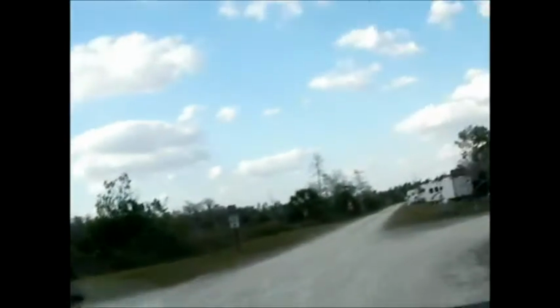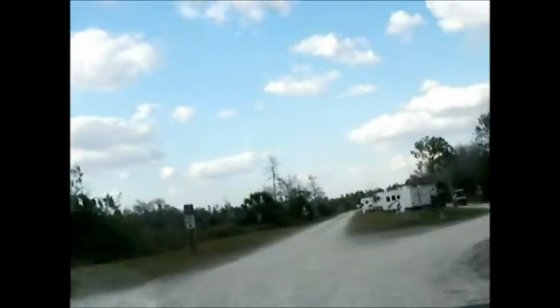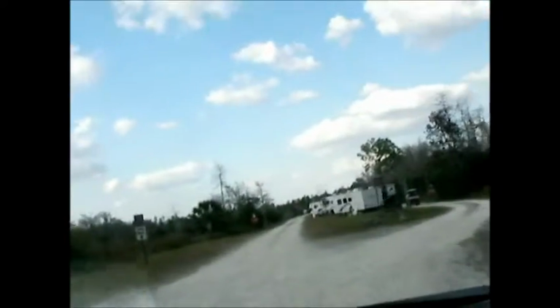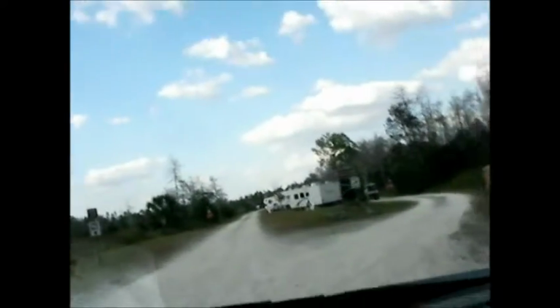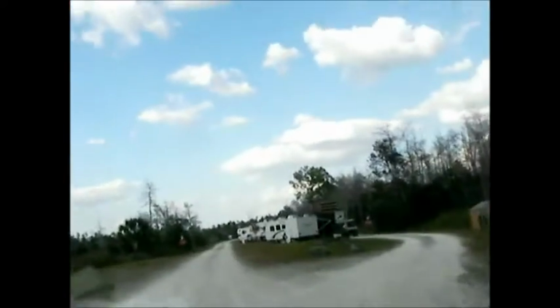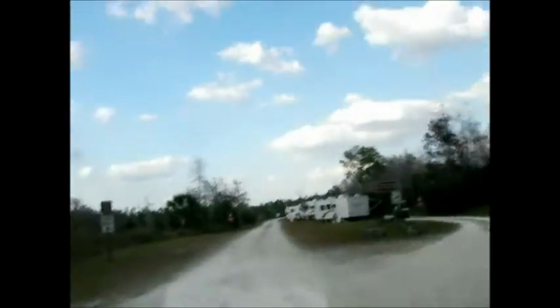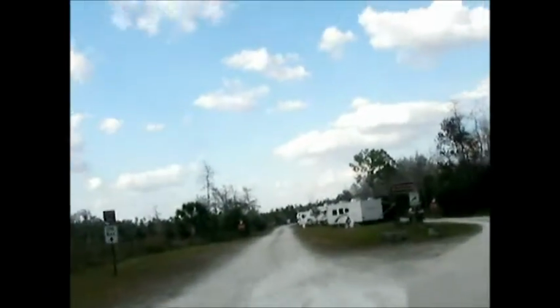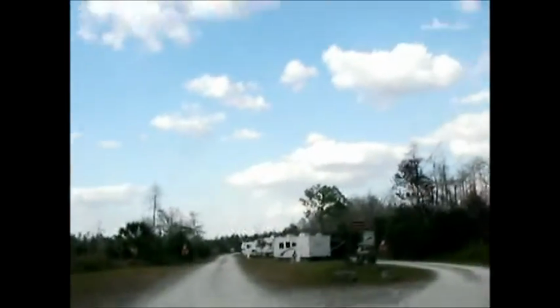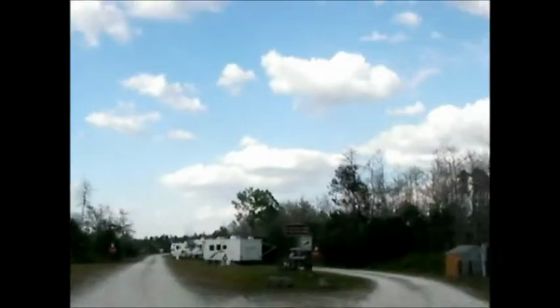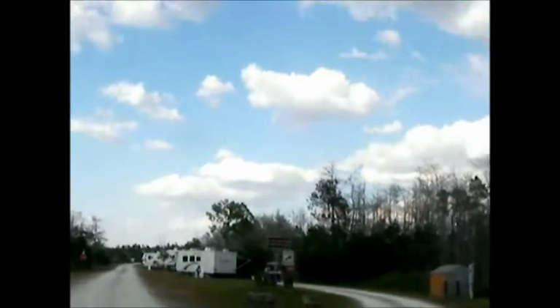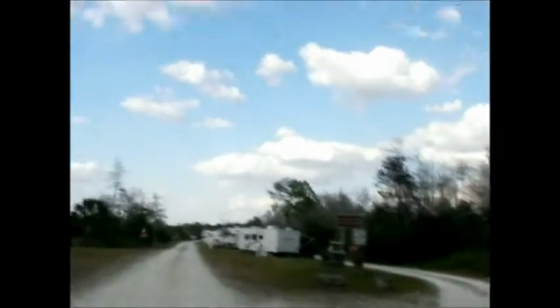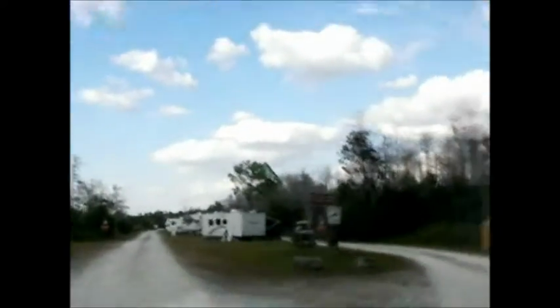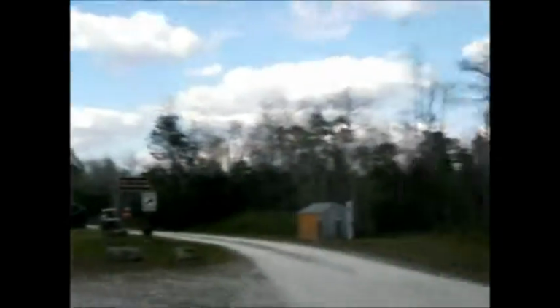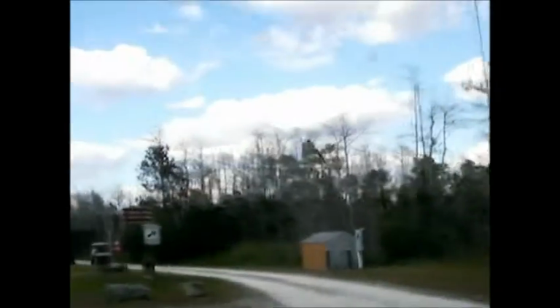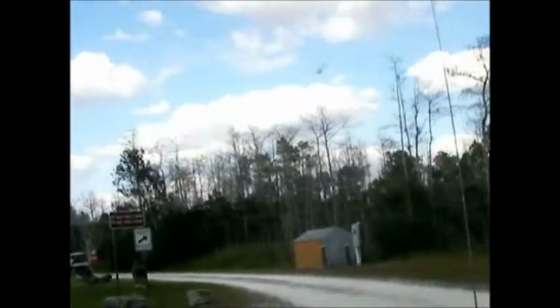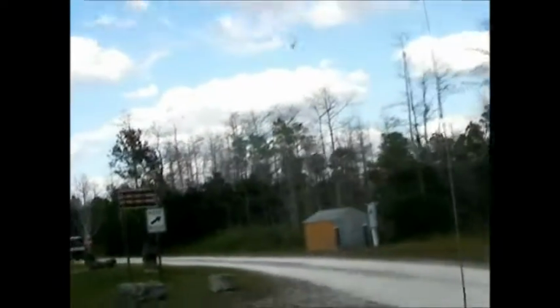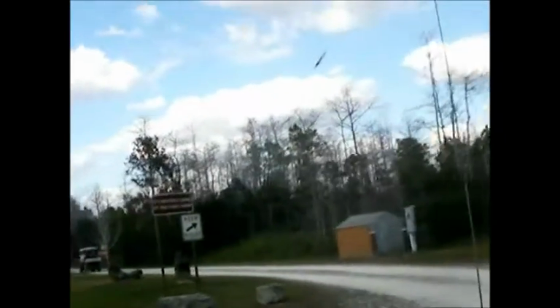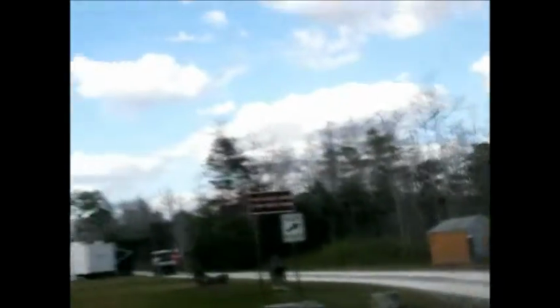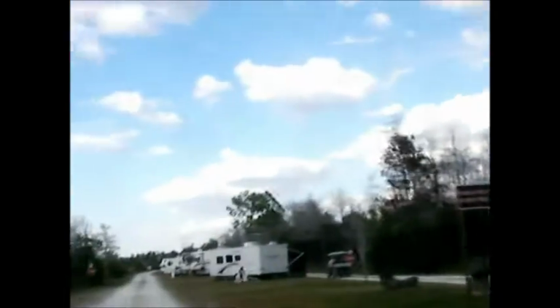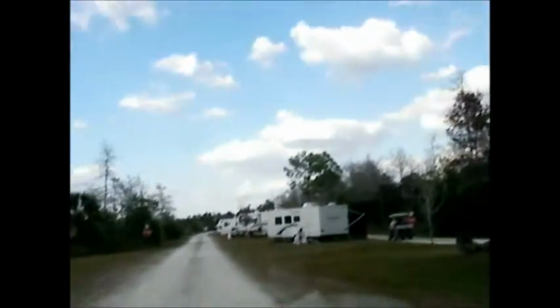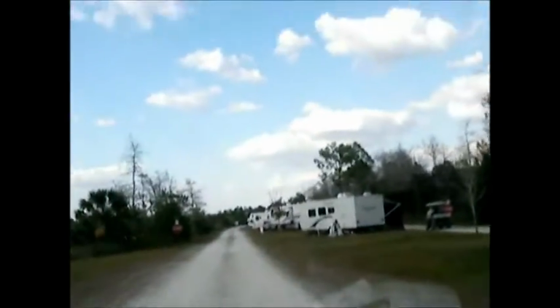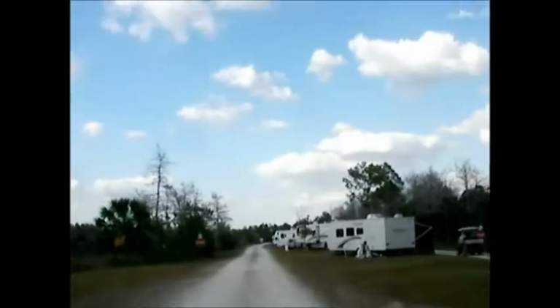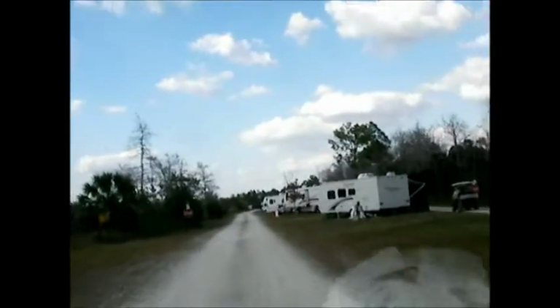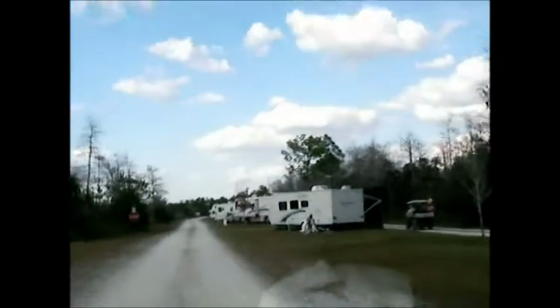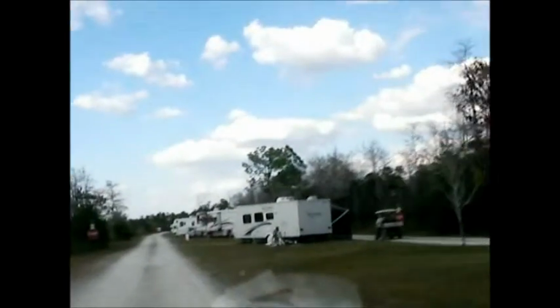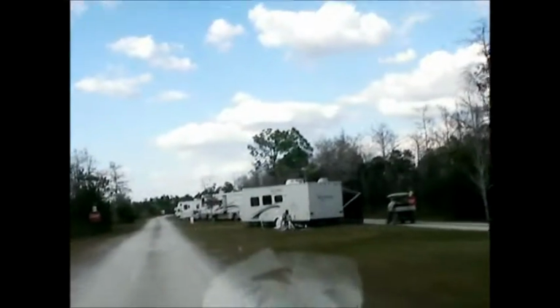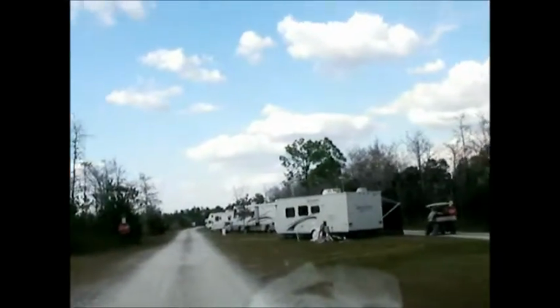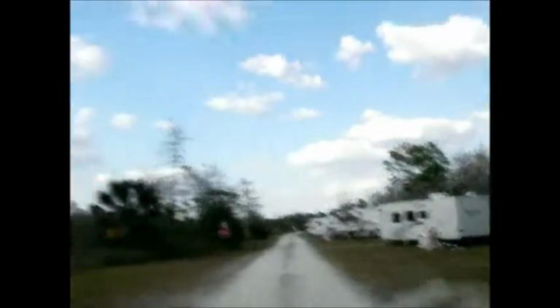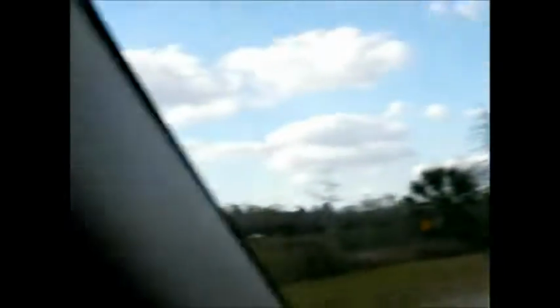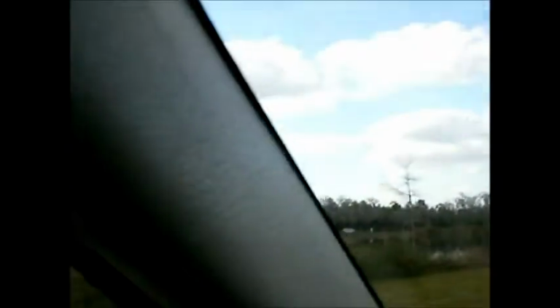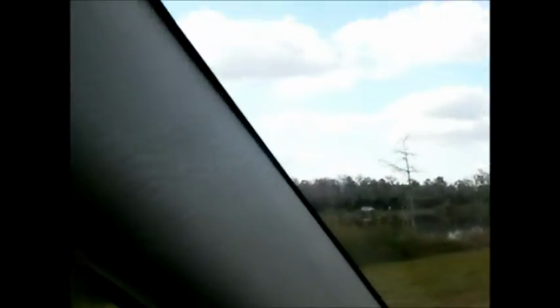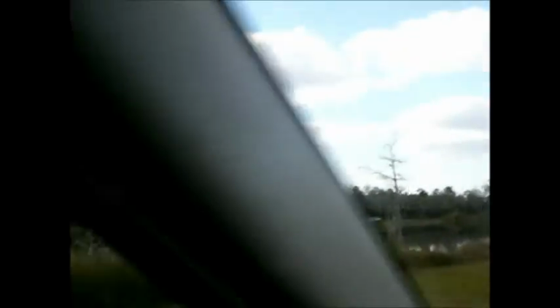We'll look at the RV loop. There's a road behind it where you can just pull through when you're parking your RV, which is nice. And you're right next to the lake.